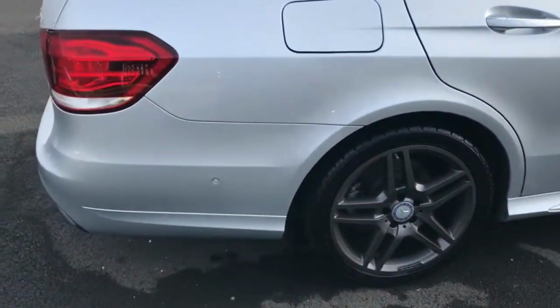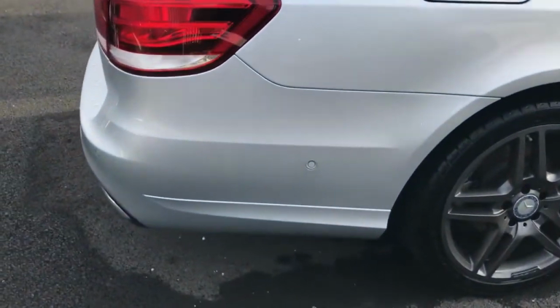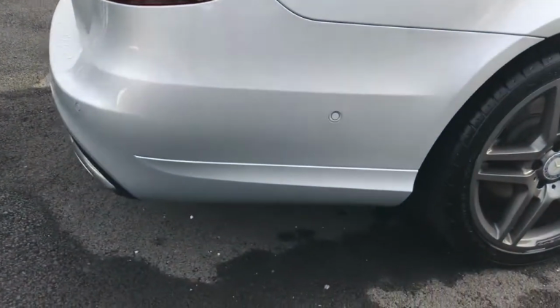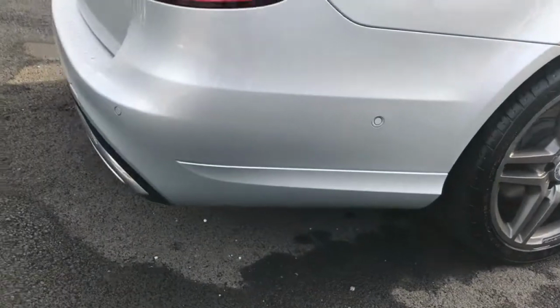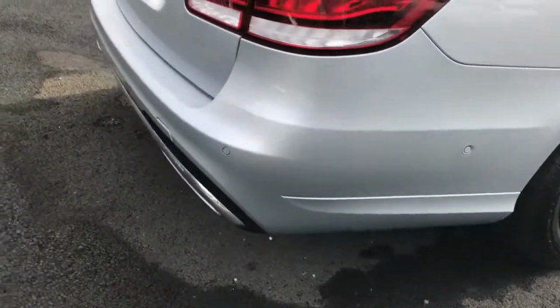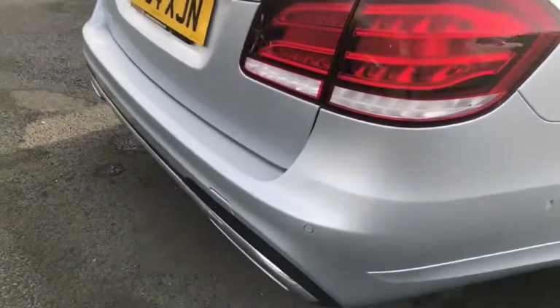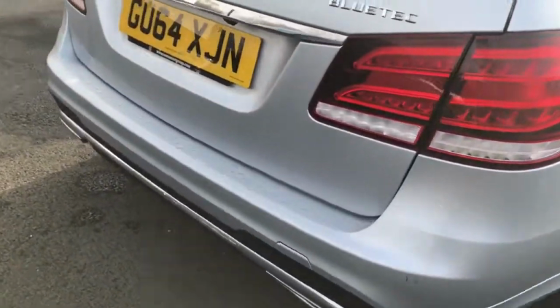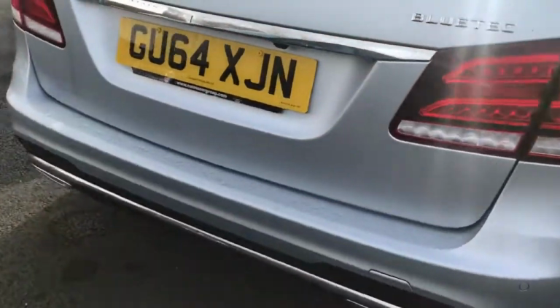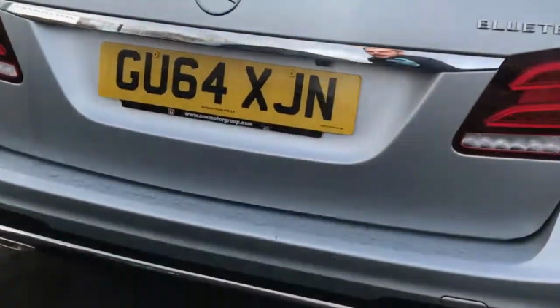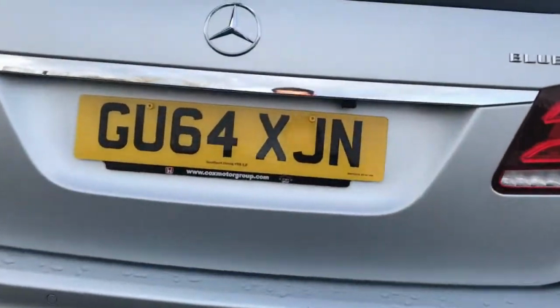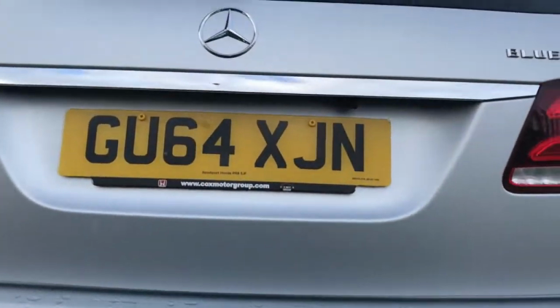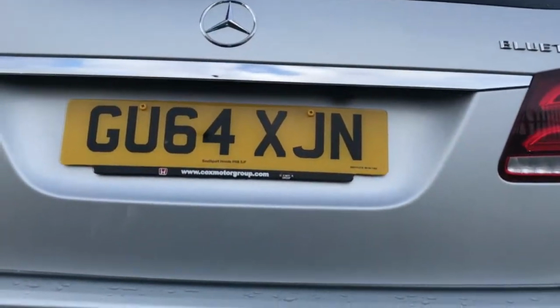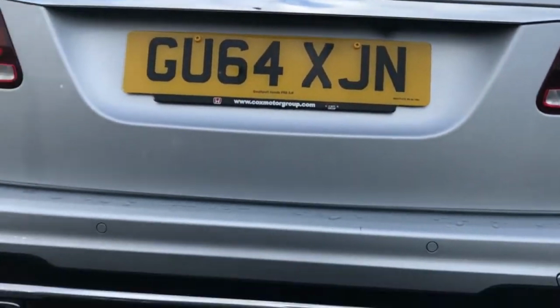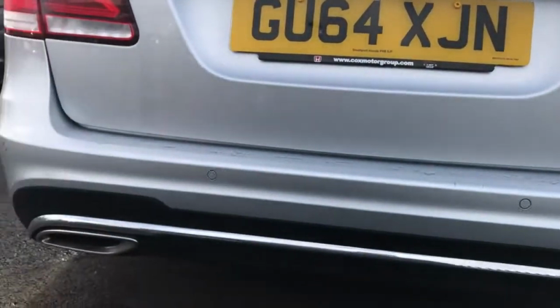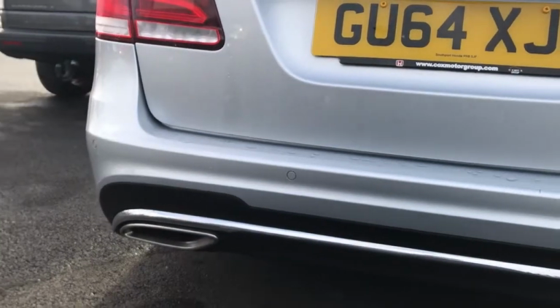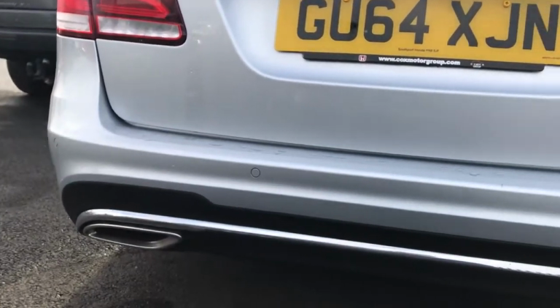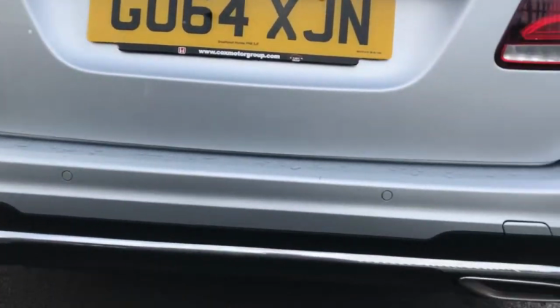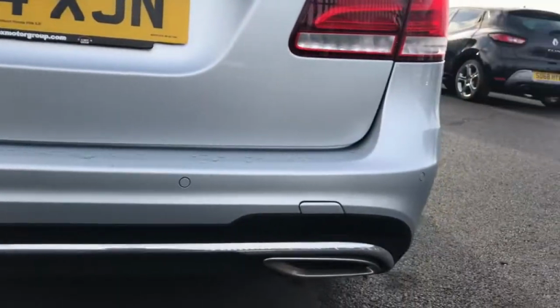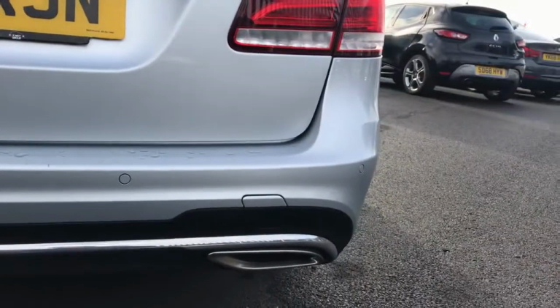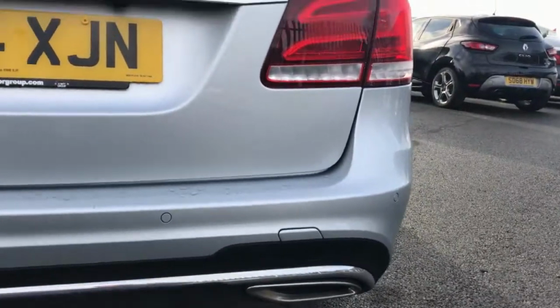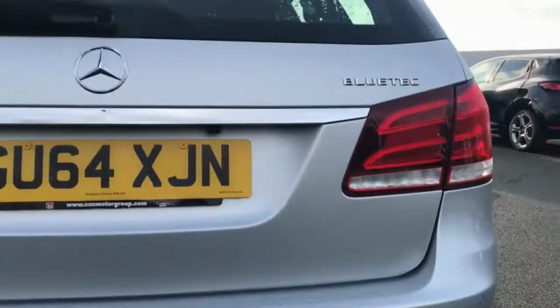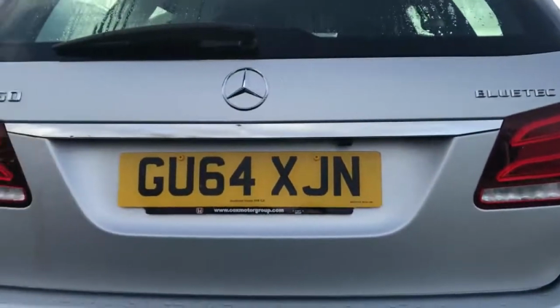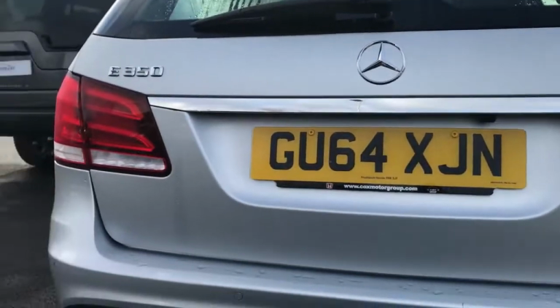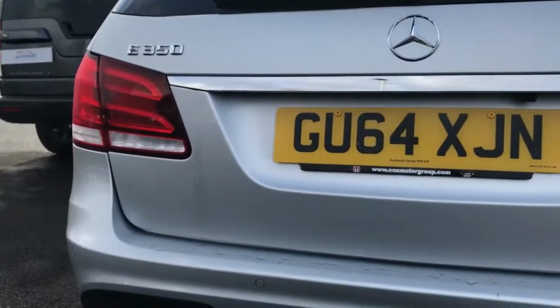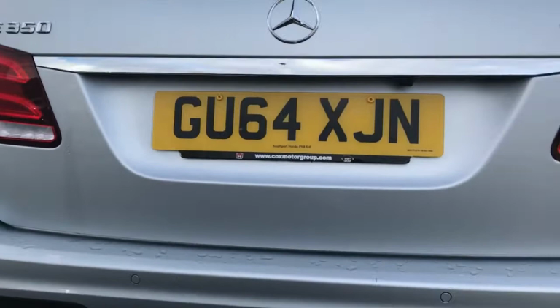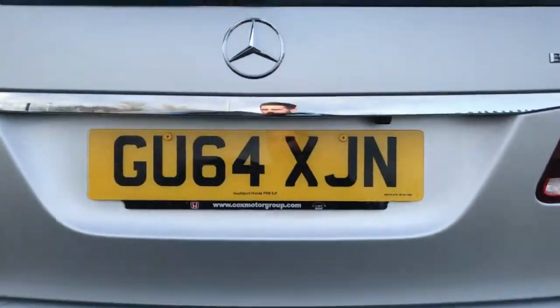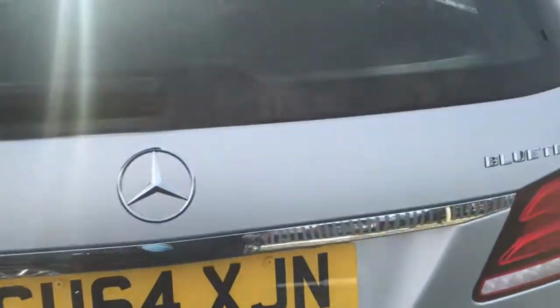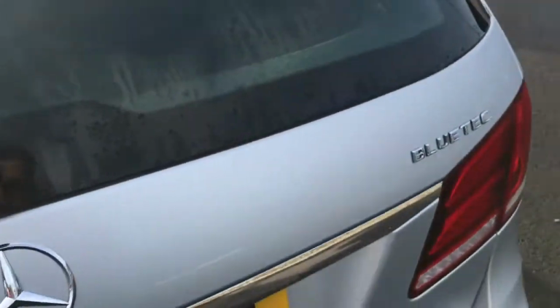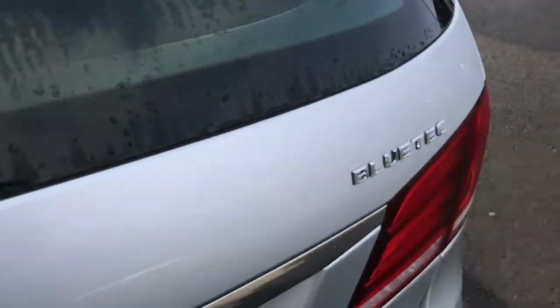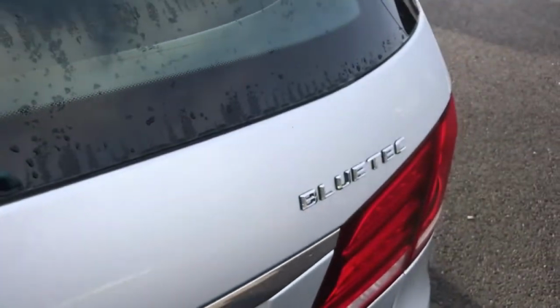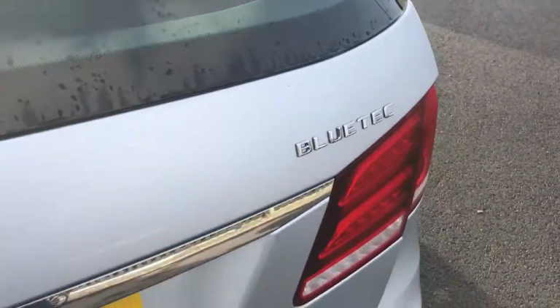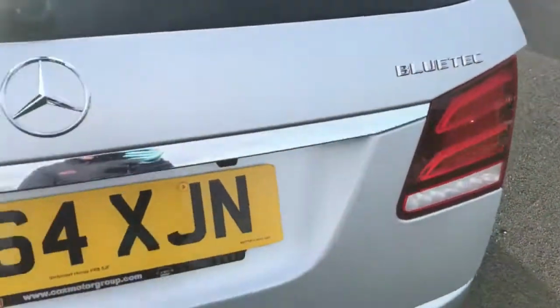Here at the rear are the parking sensors, and just underneath is your reversing camera. The paintwork is absolutely phenomenal on this car.